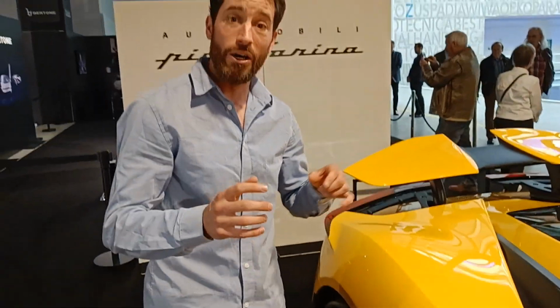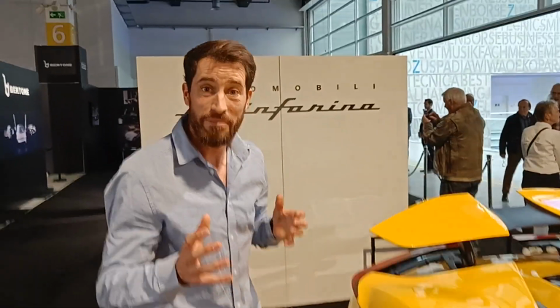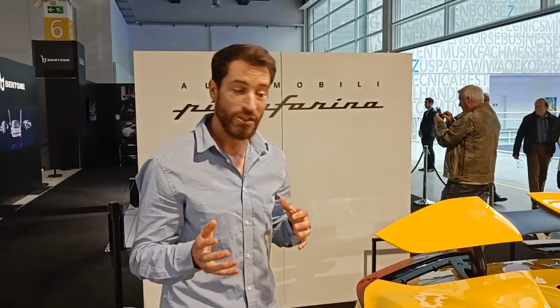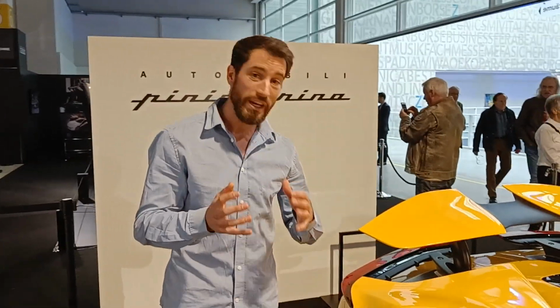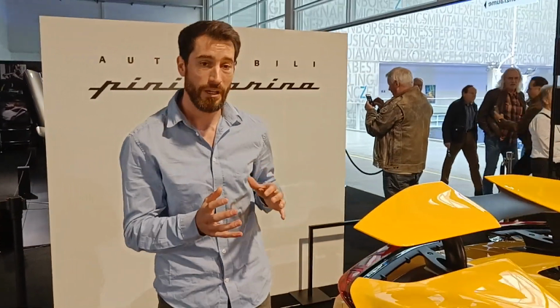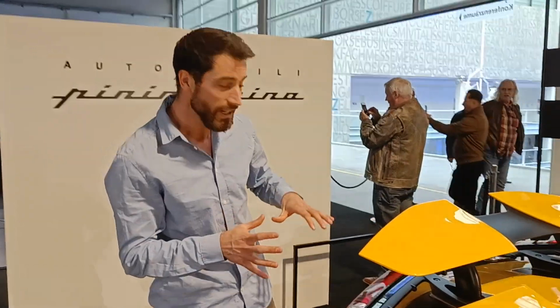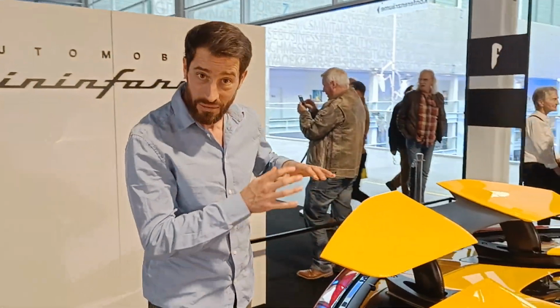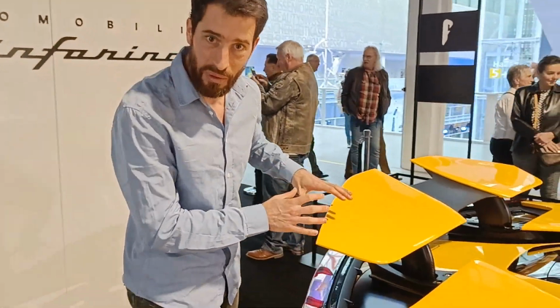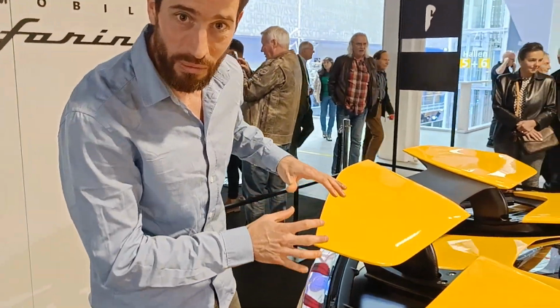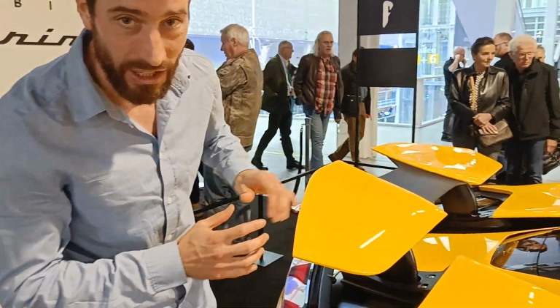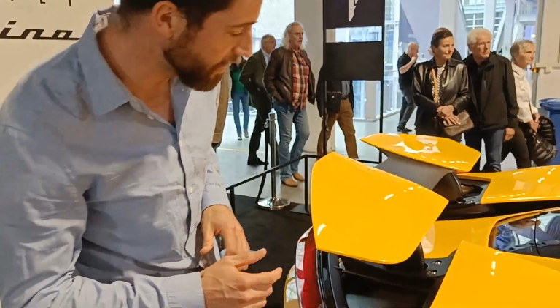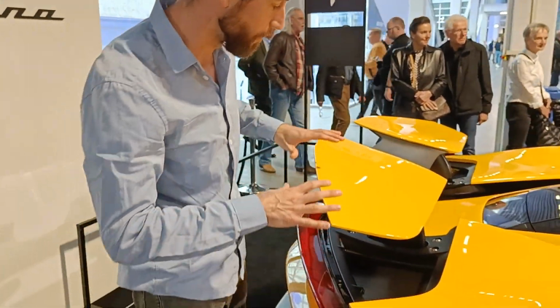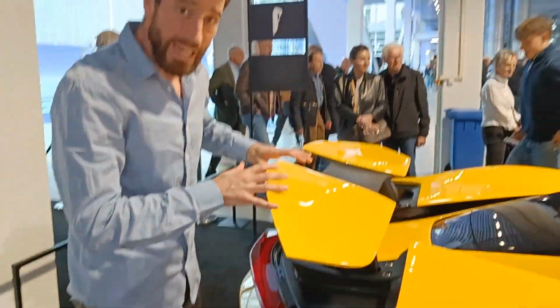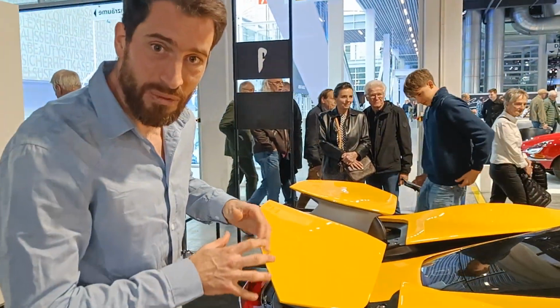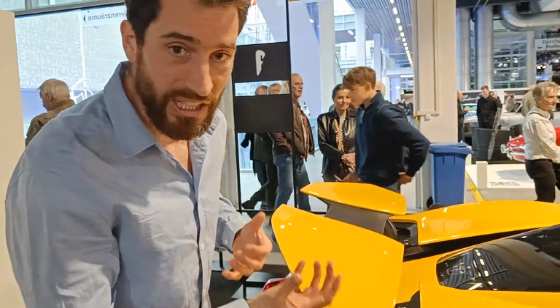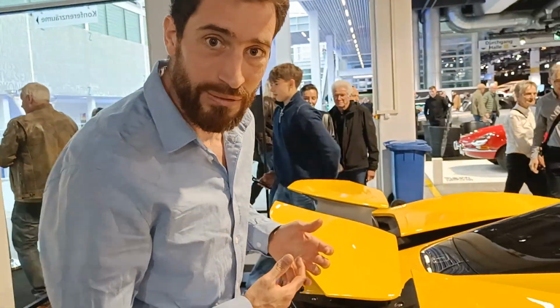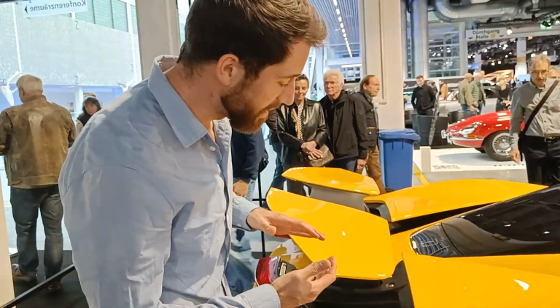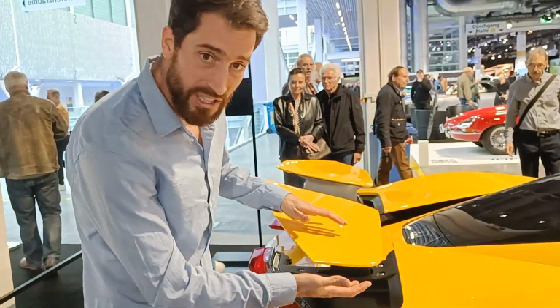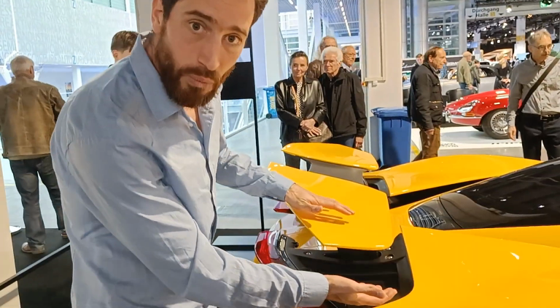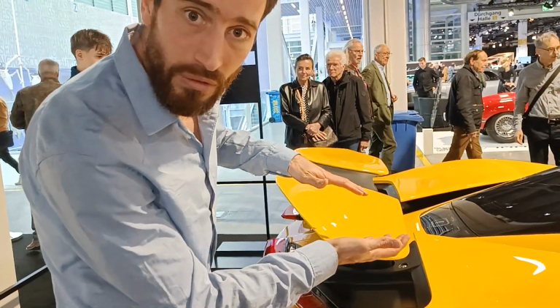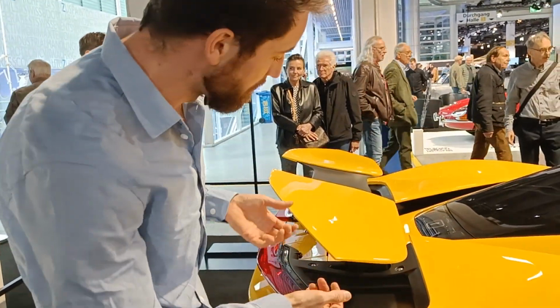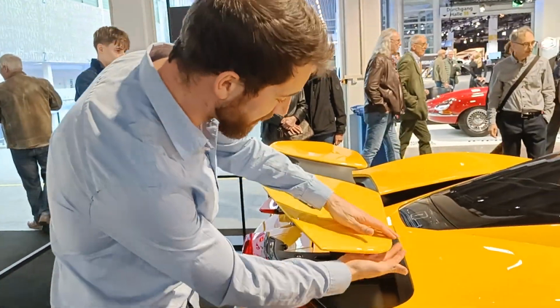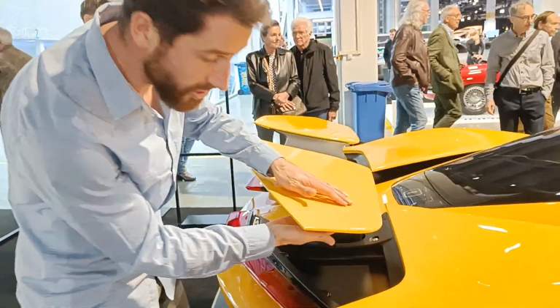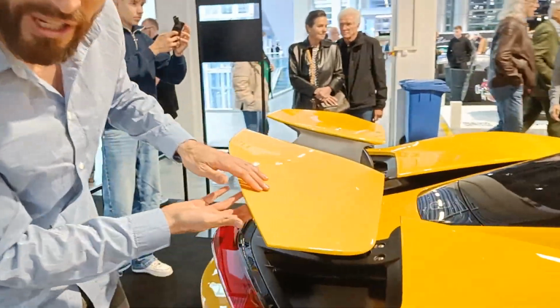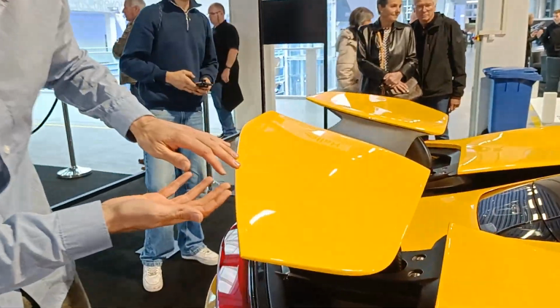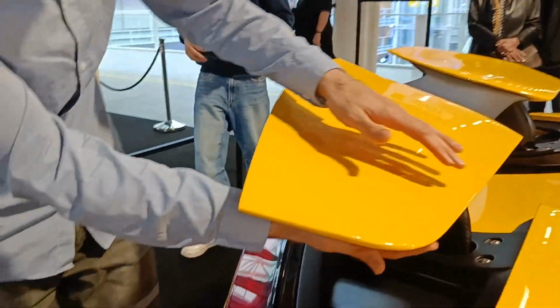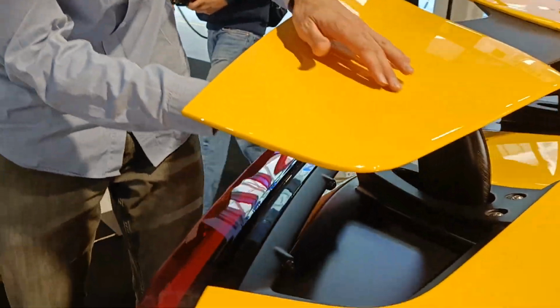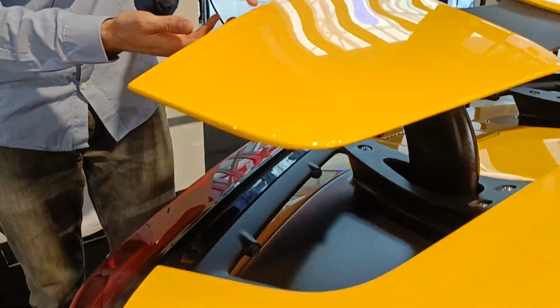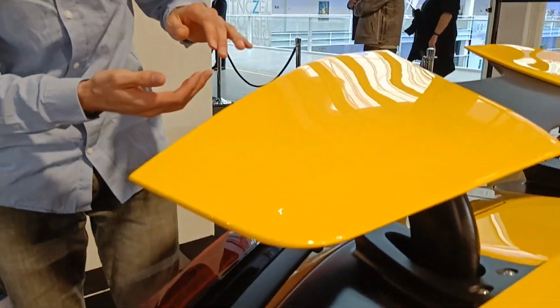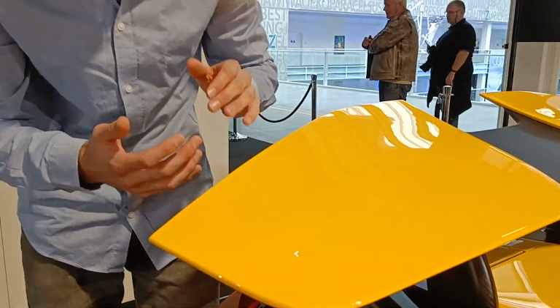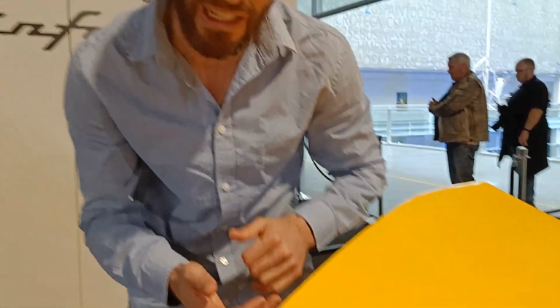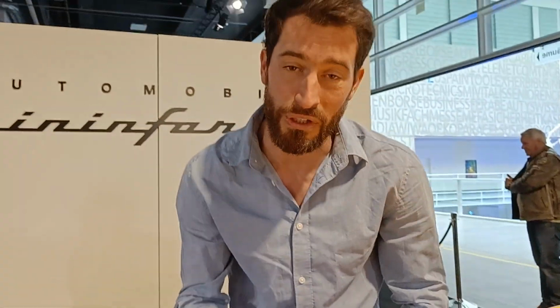Moving to the rear wing of the car — this one is deployed. At higher speed, when you need more downforce, this little wing will rise, and this is your airfoil profile which will actually generate the downforce for you.